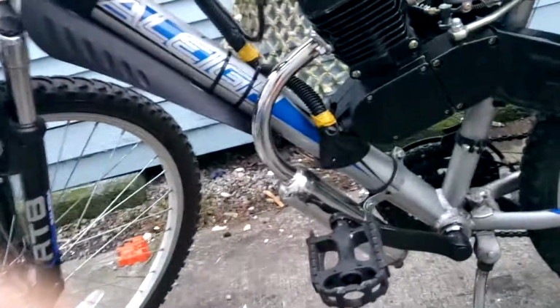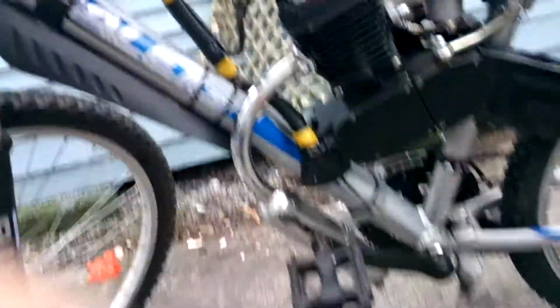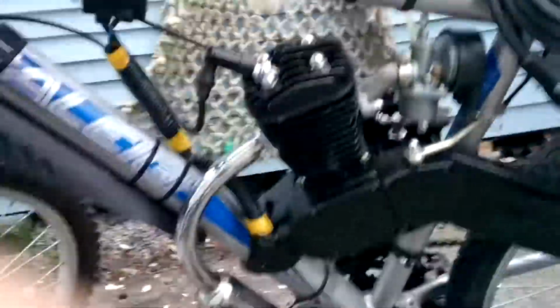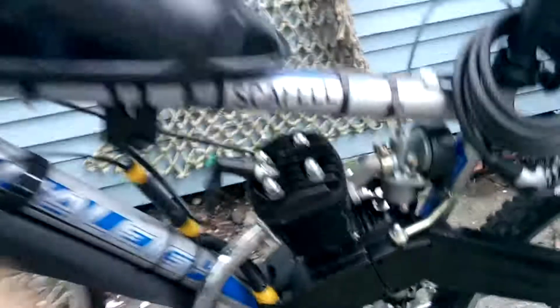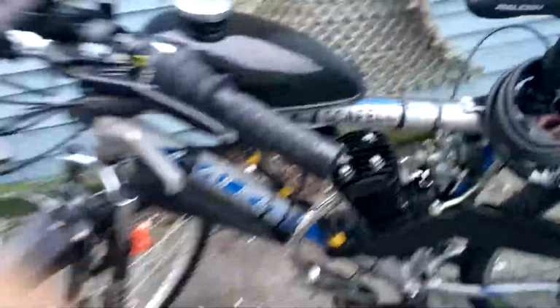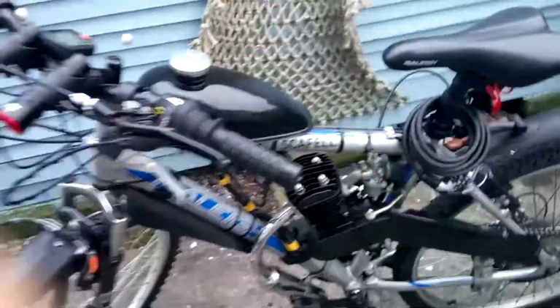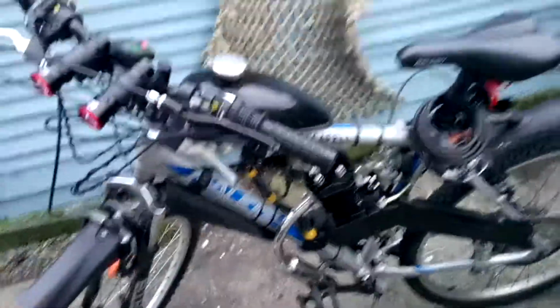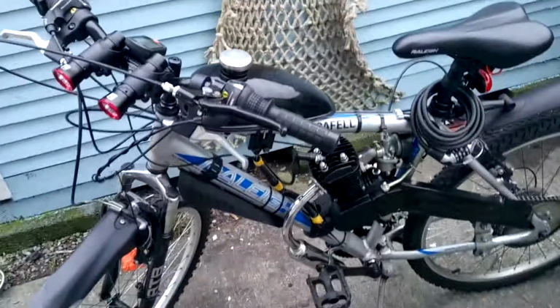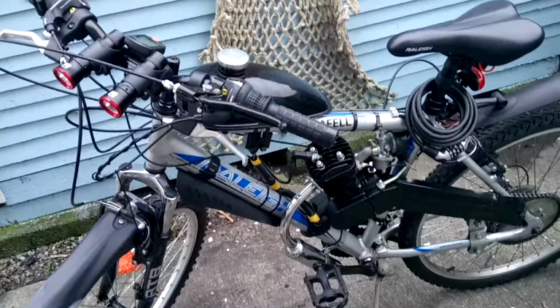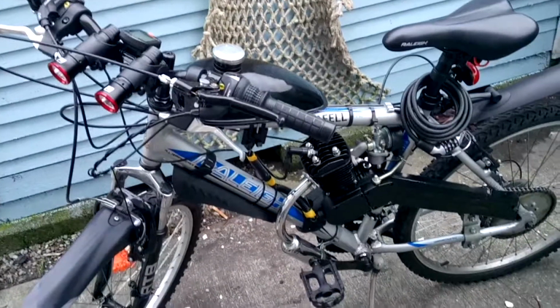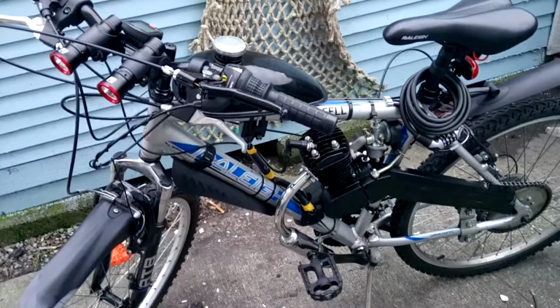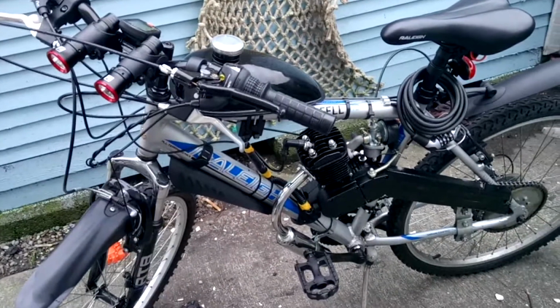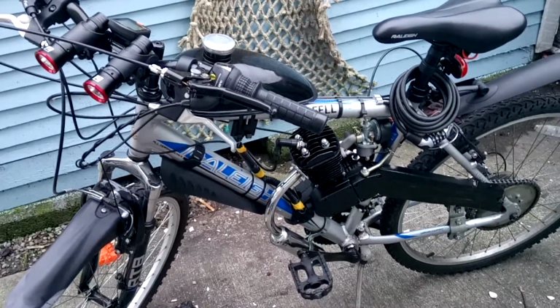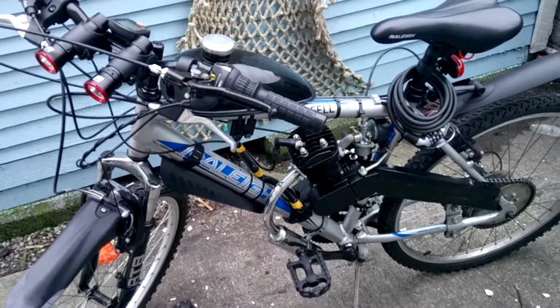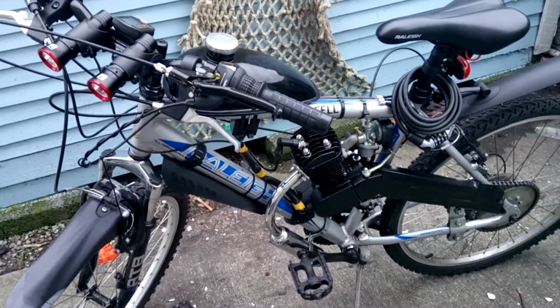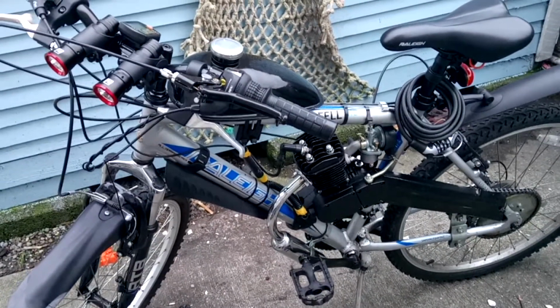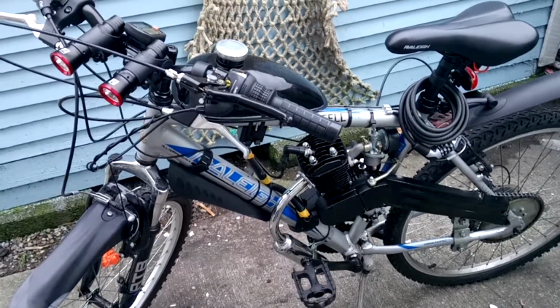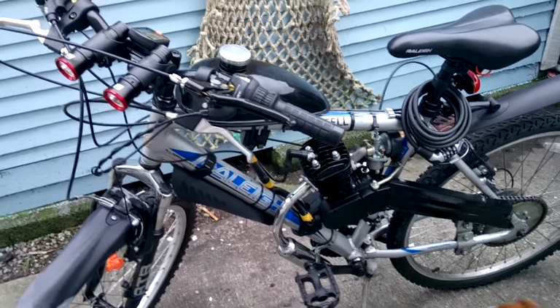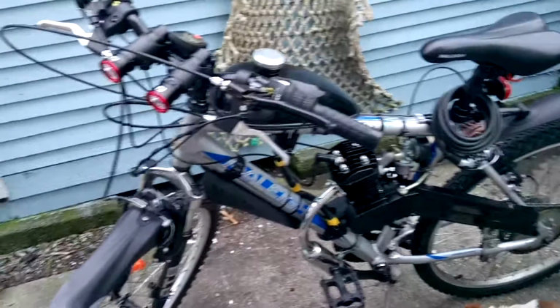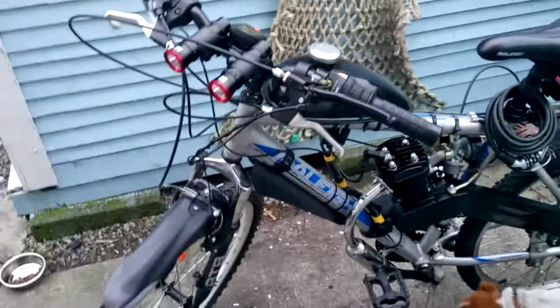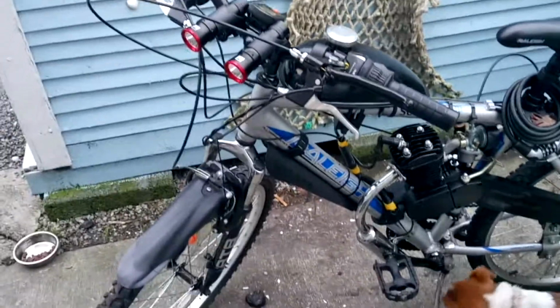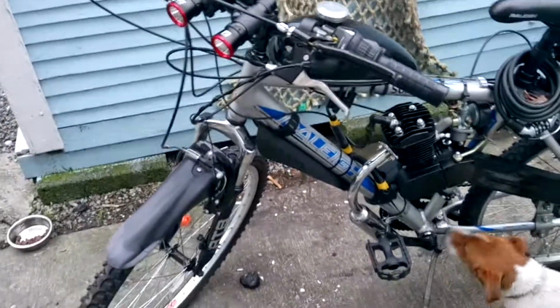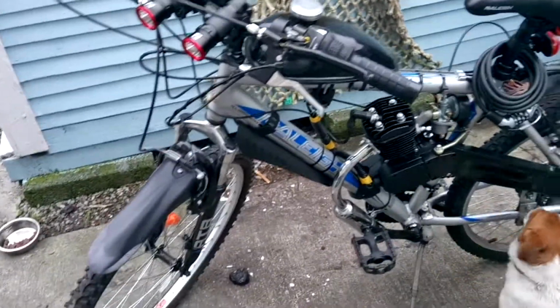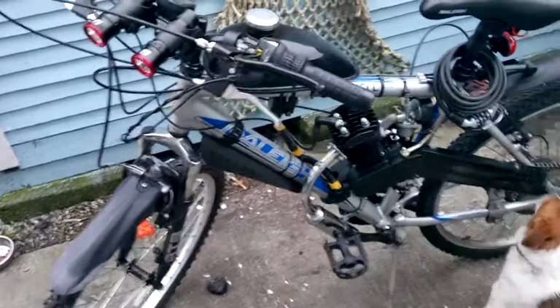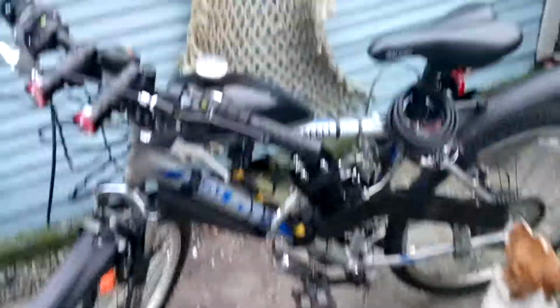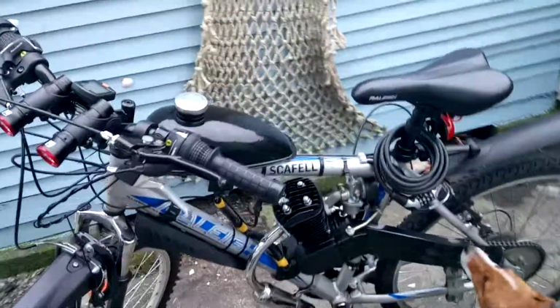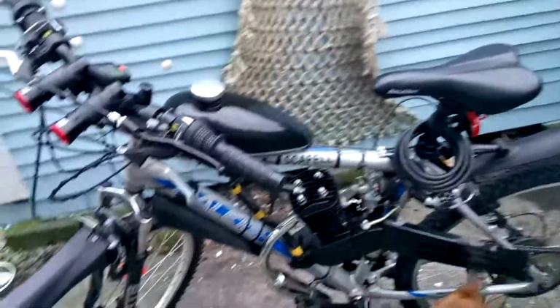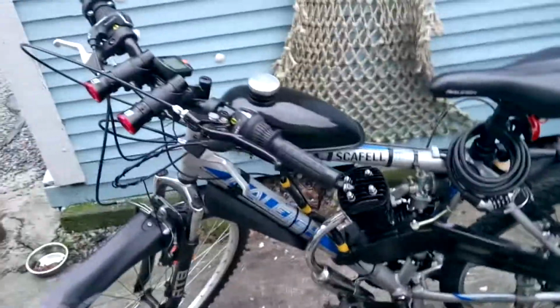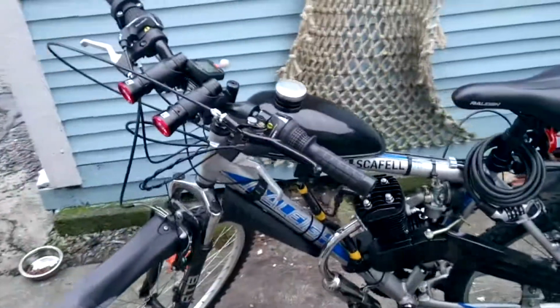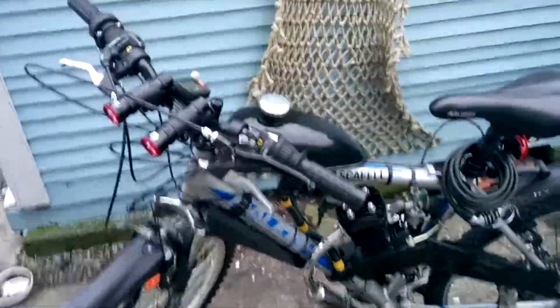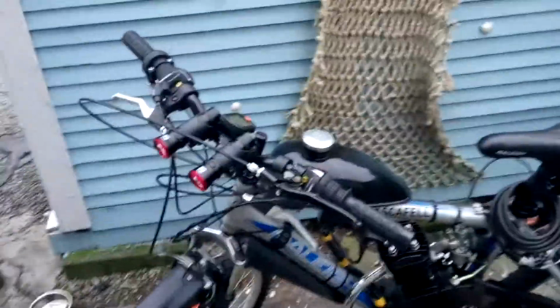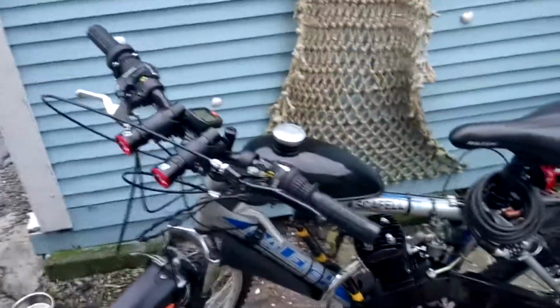And that's it — that's my rally engine kit bike. Next video I'll show you how she drives. Thank you, bye. Please like and I'll see you again.